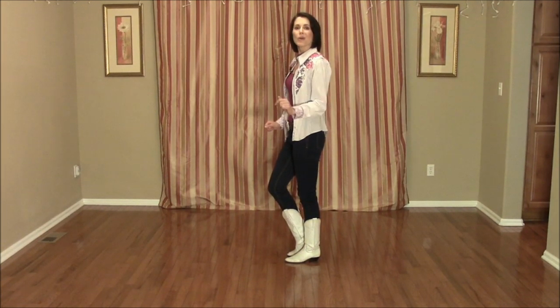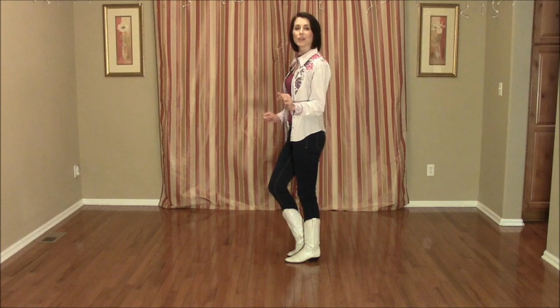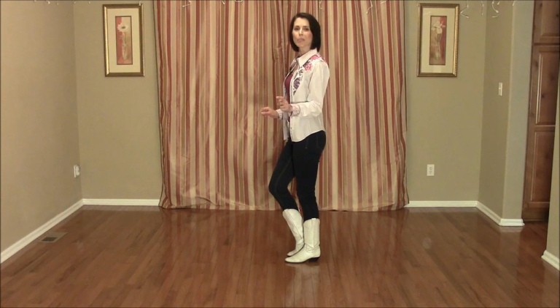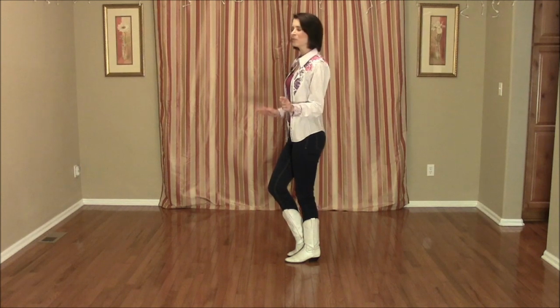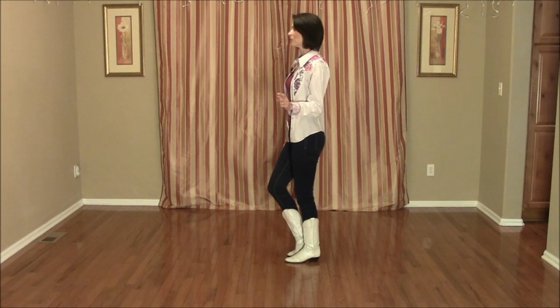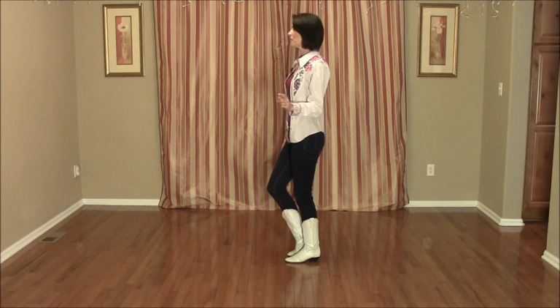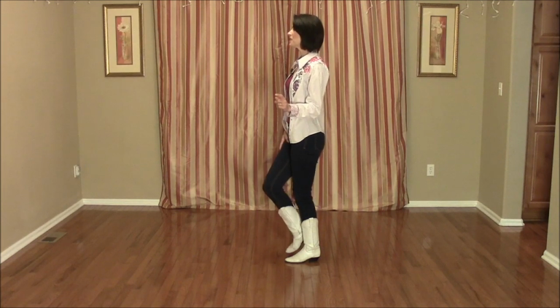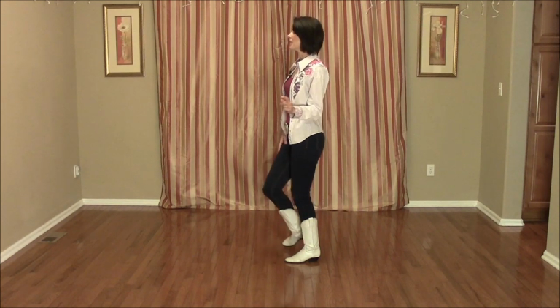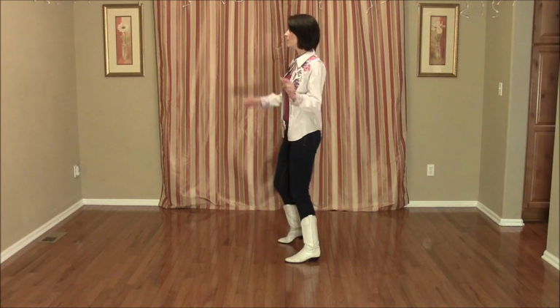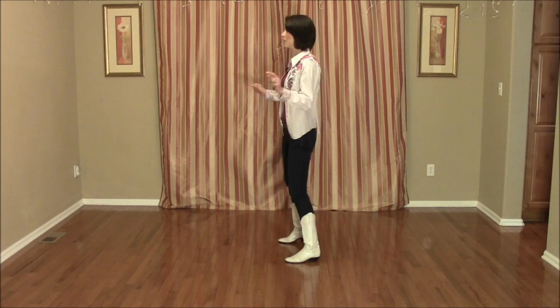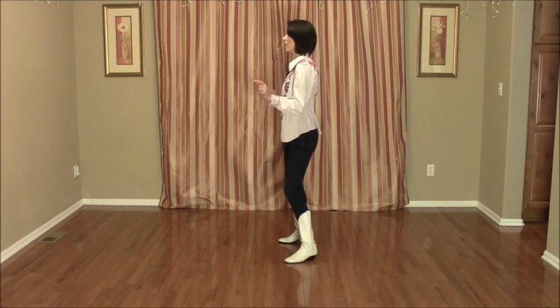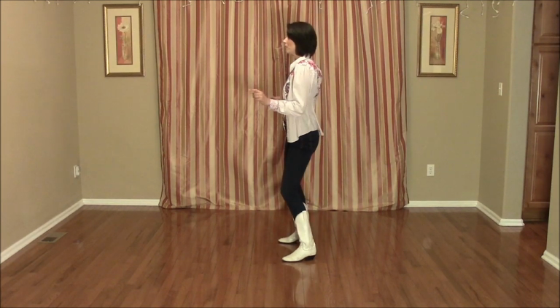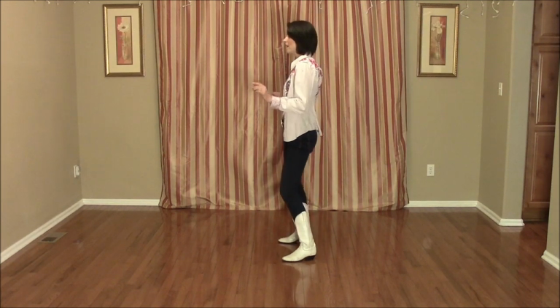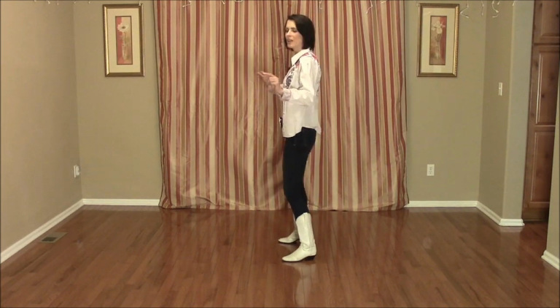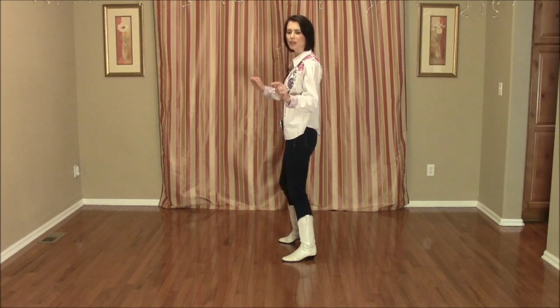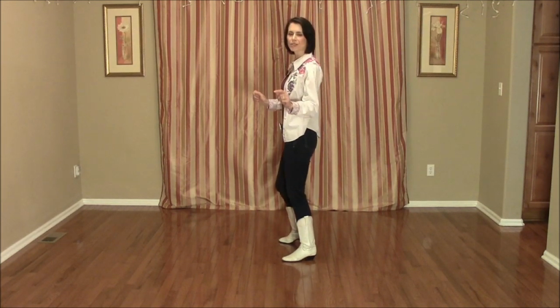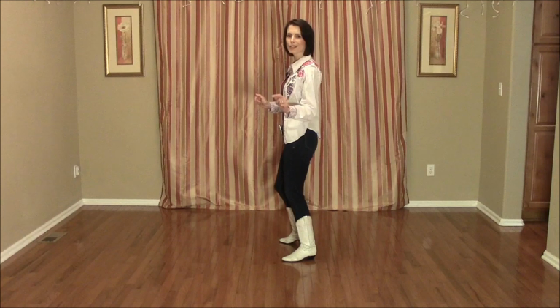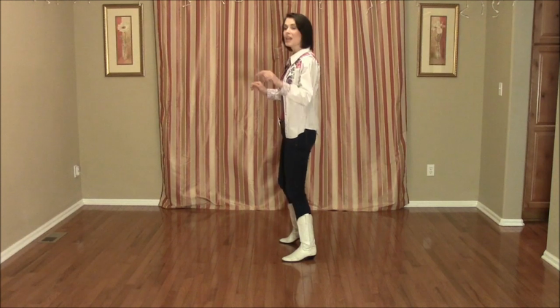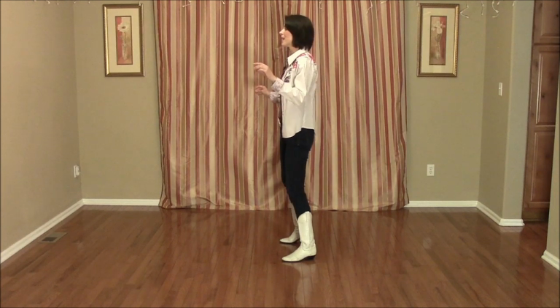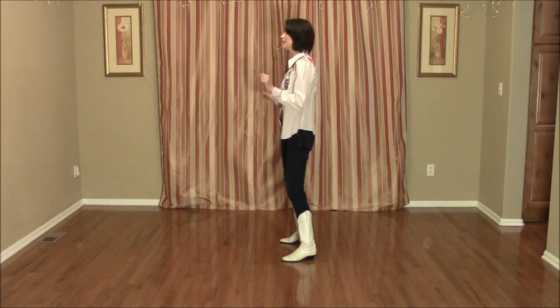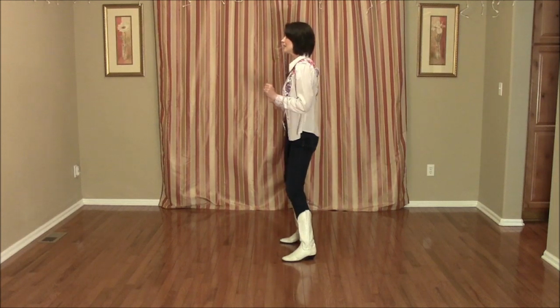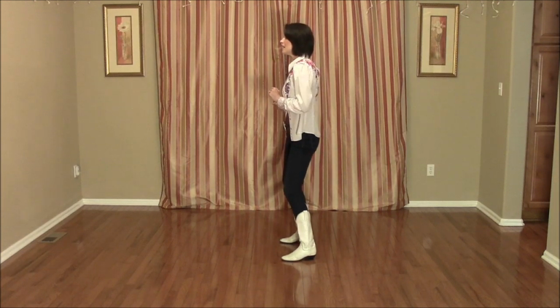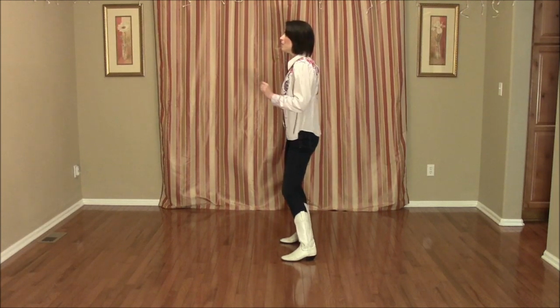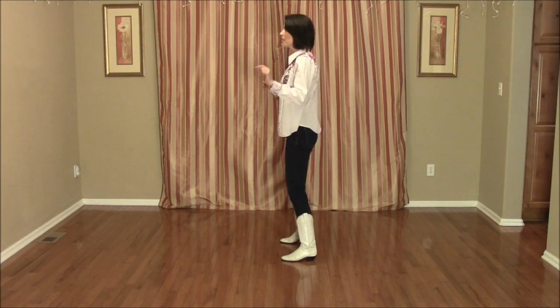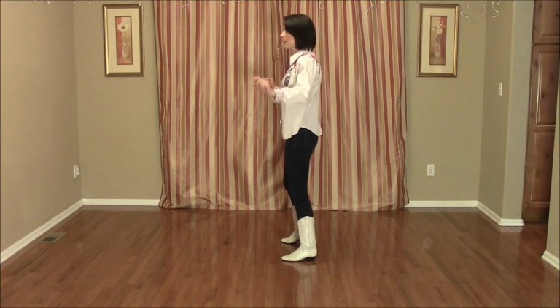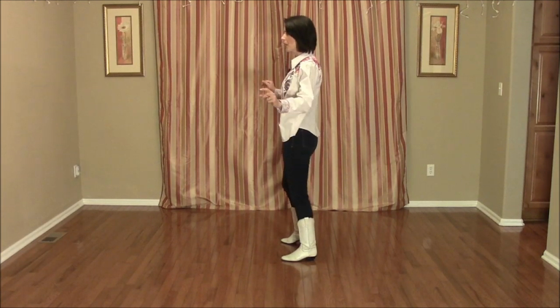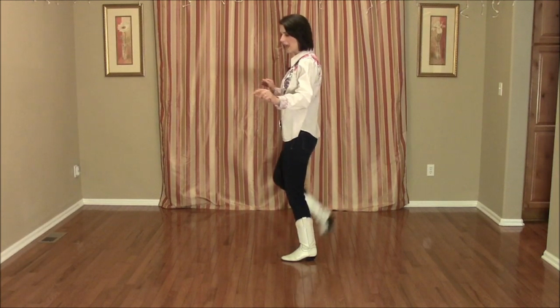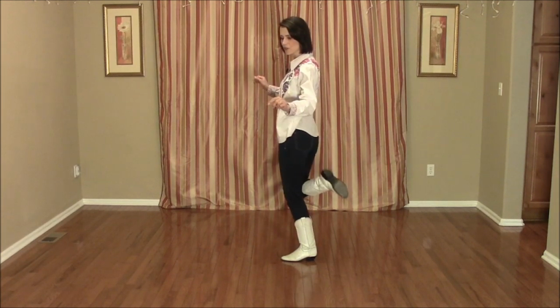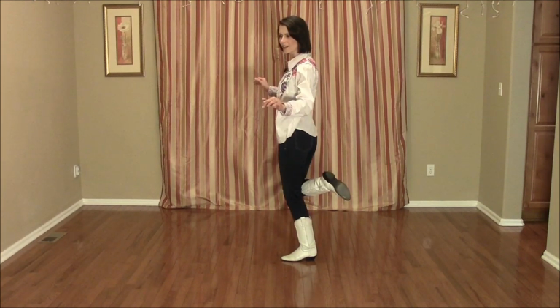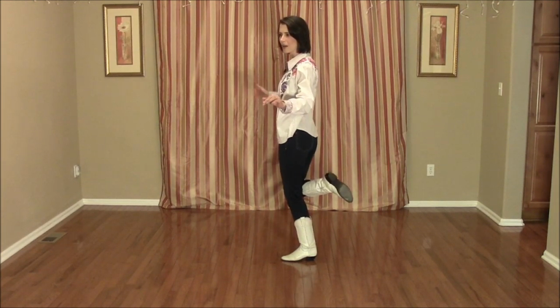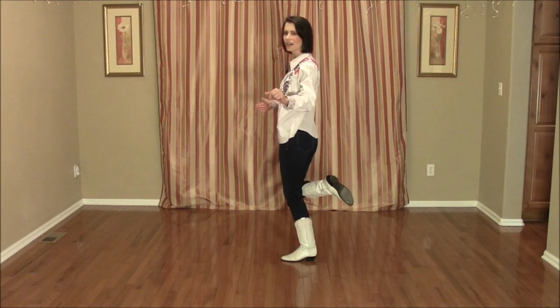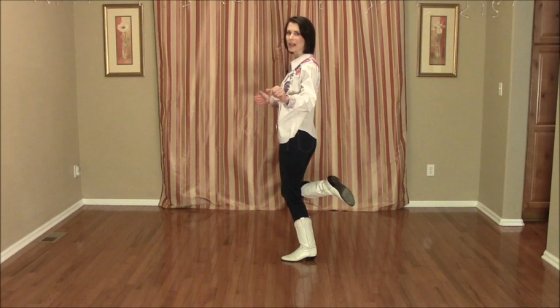We're going to do hip bumps. Put the right foot to the side, bump the hips right on 5, hips left 6, hips right again 7, bump the hips left on 8 as you flick that right foot up behind.